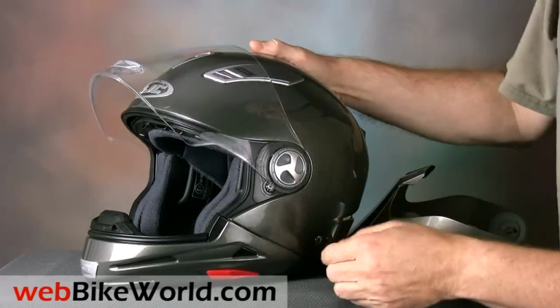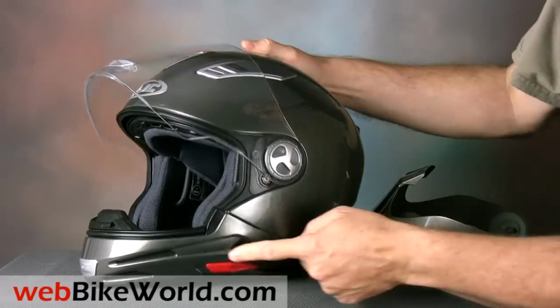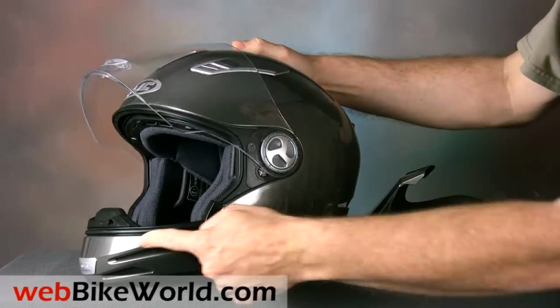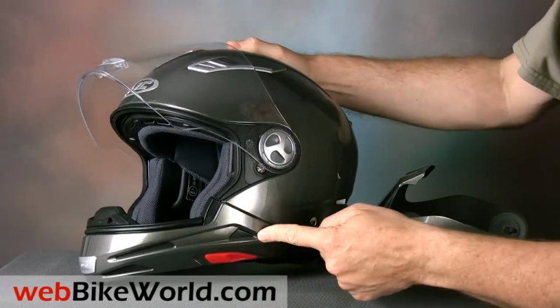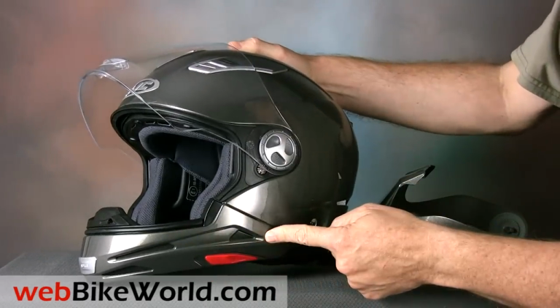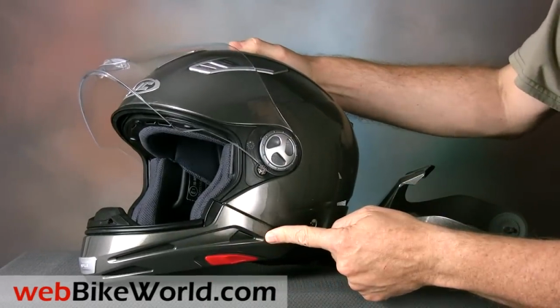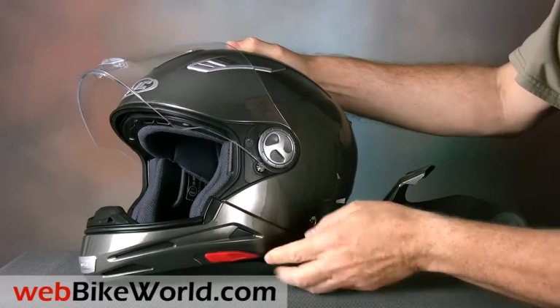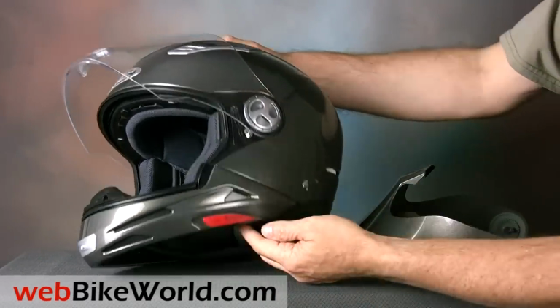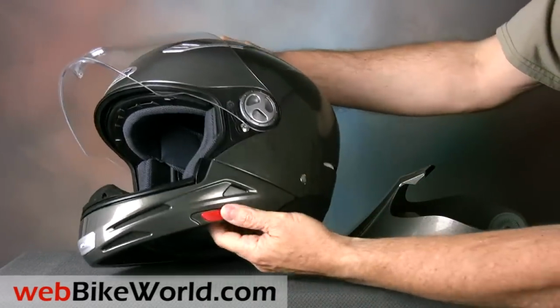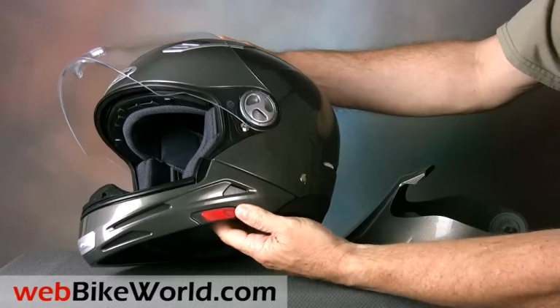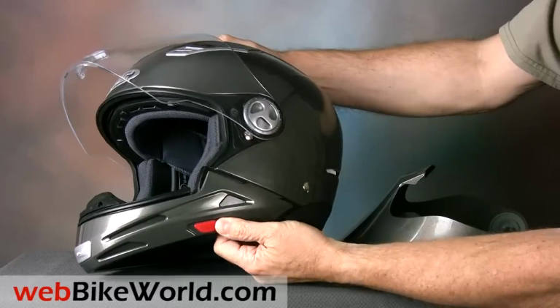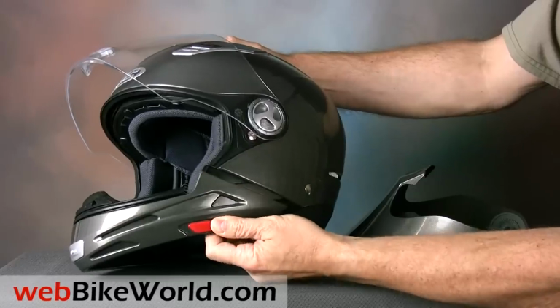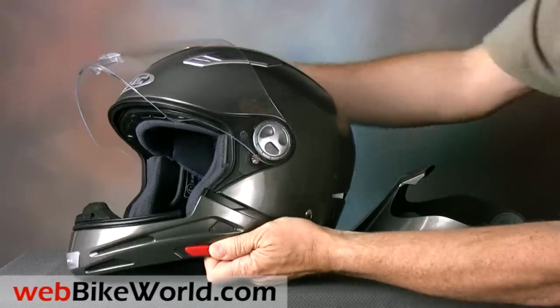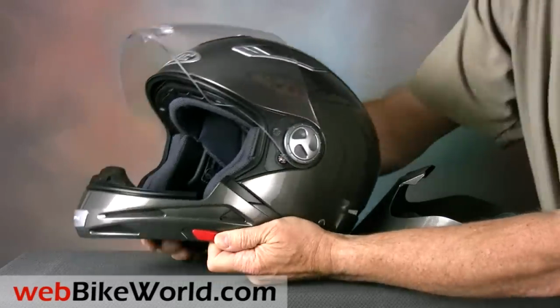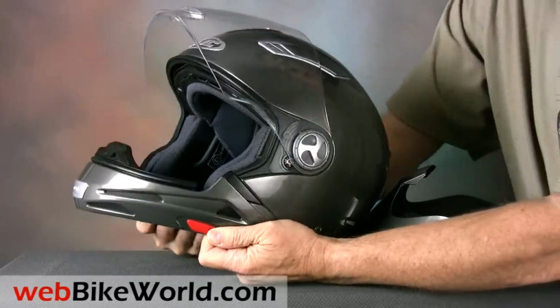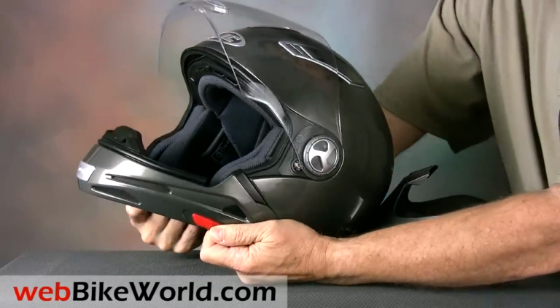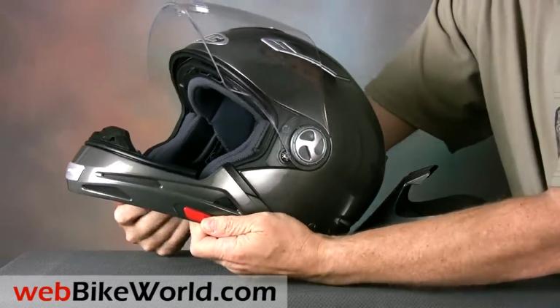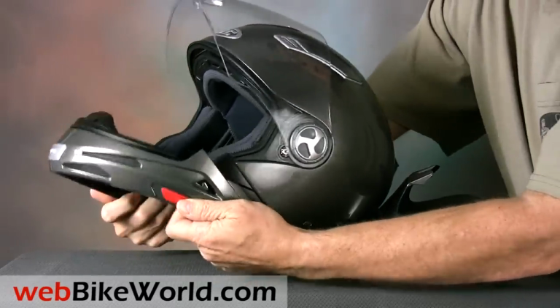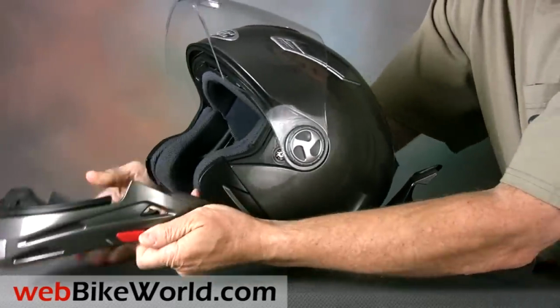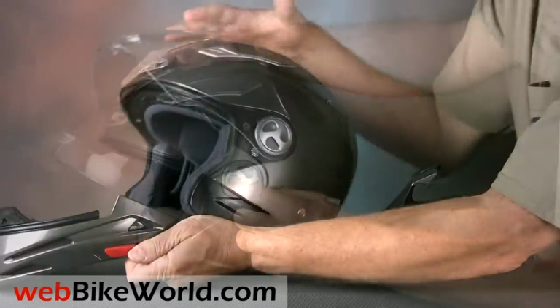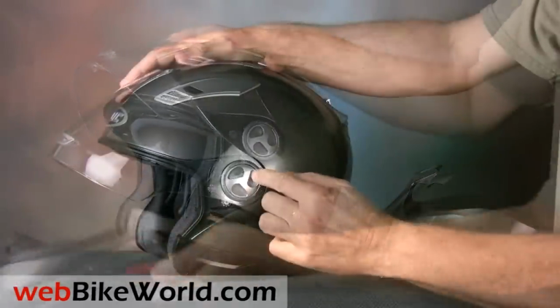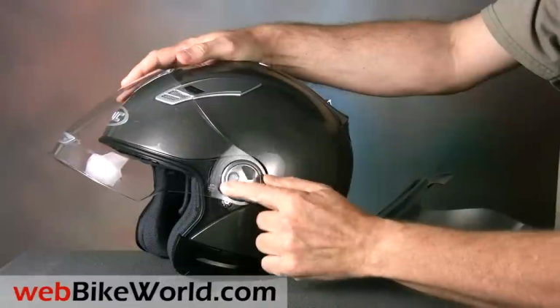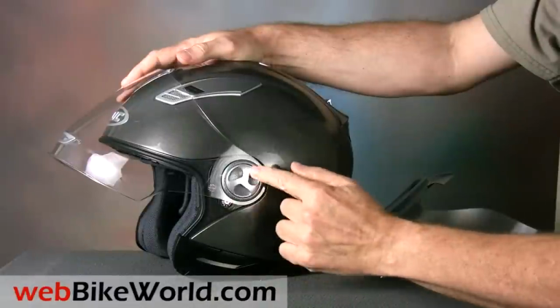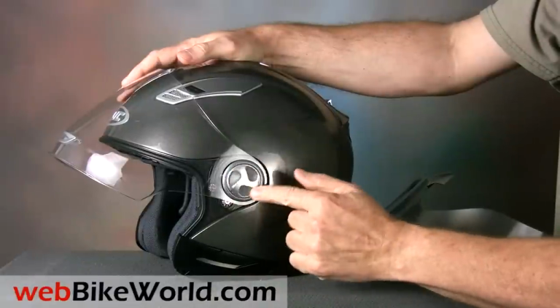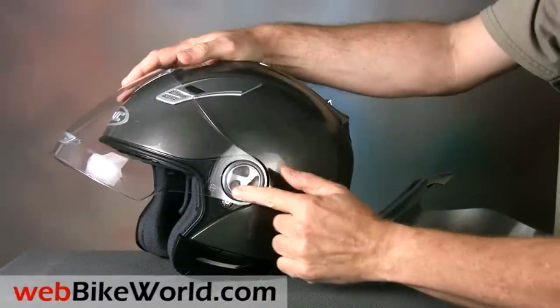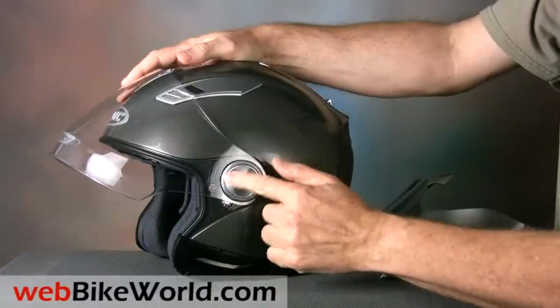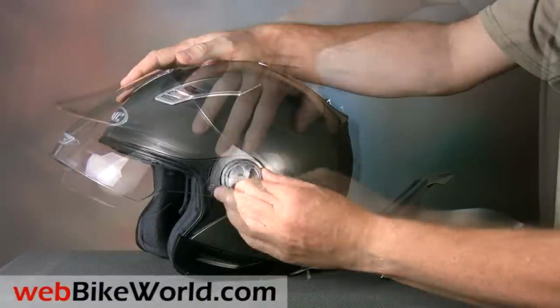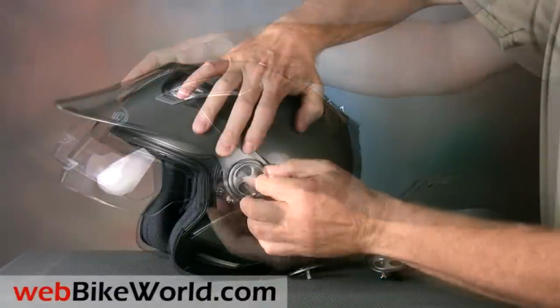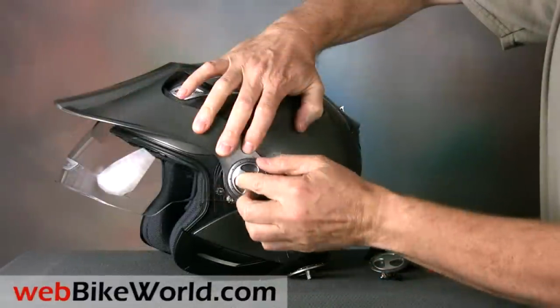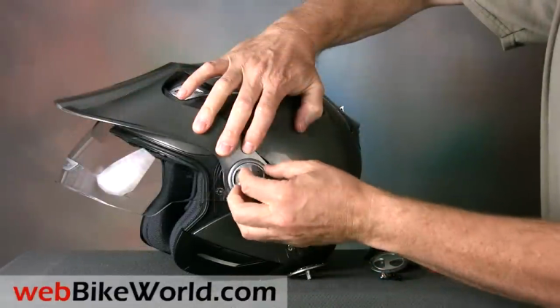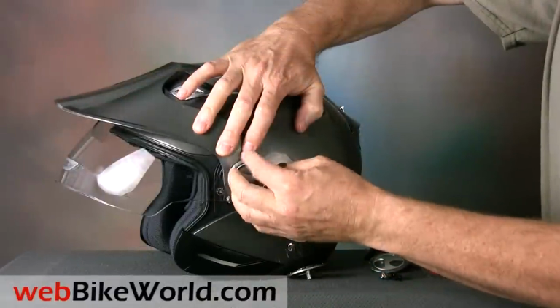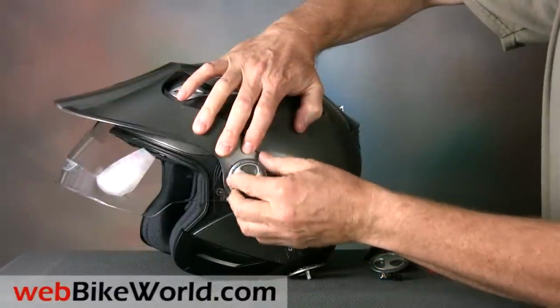The chin bar comes off with a set of sliders on either side, revealing an open face helmet. The peak can now be installed by unscrewing the large round holders on each side, but don't lose them — the helmet only comes with one spare.